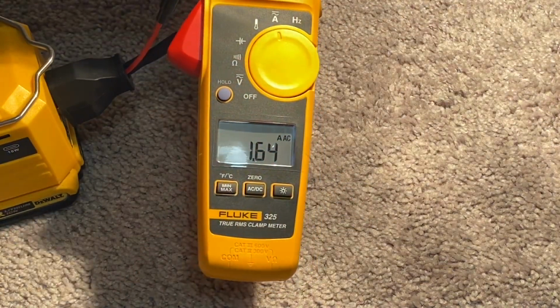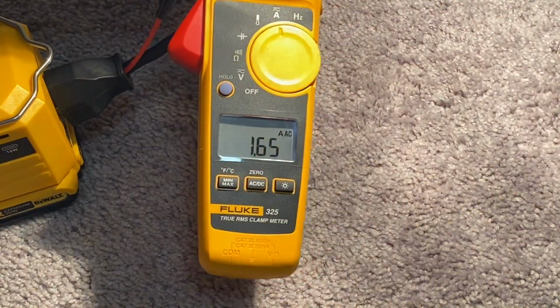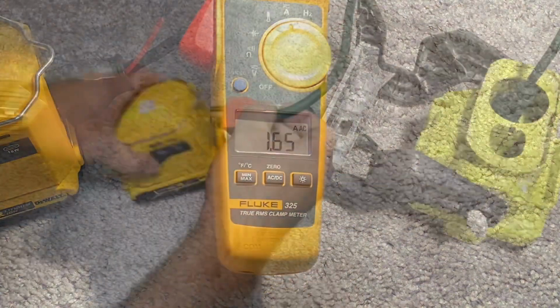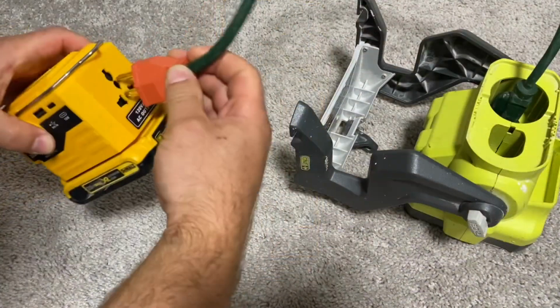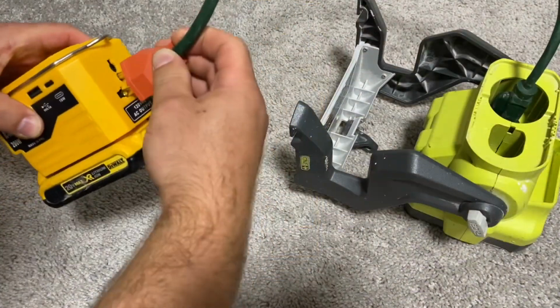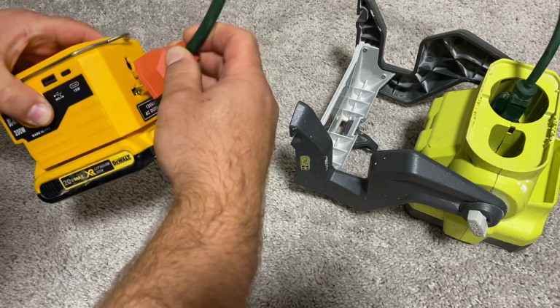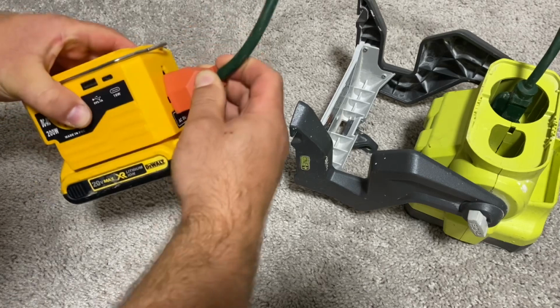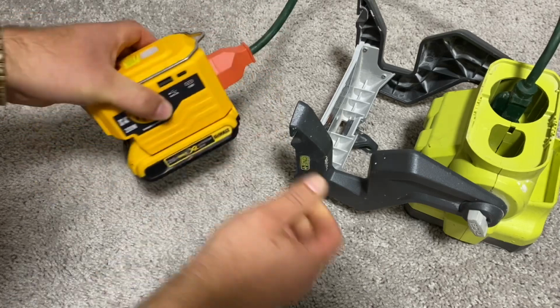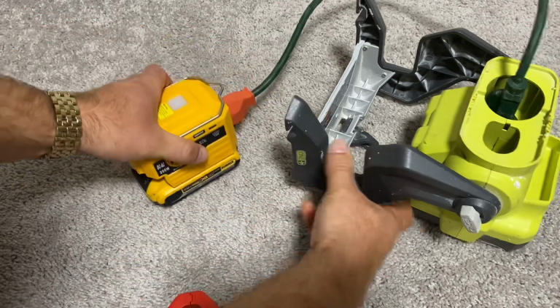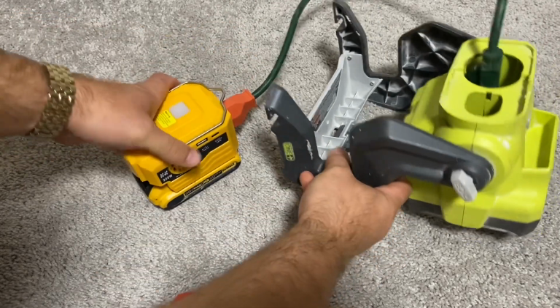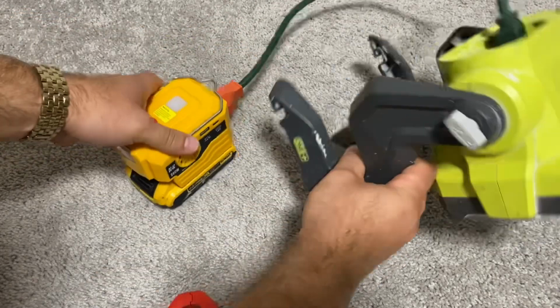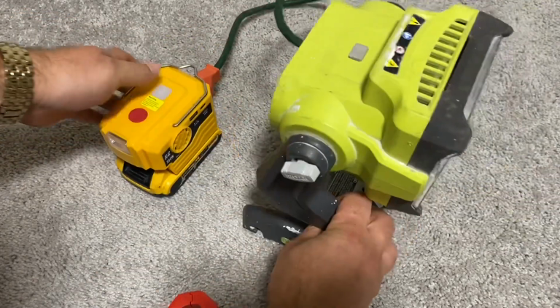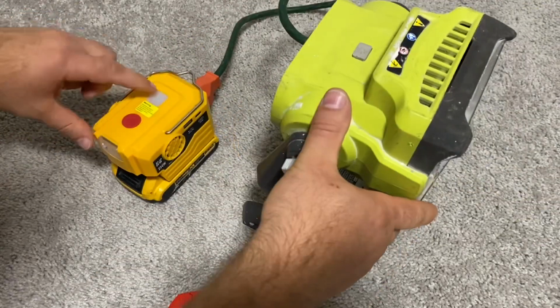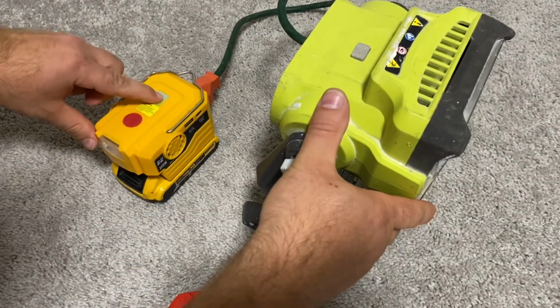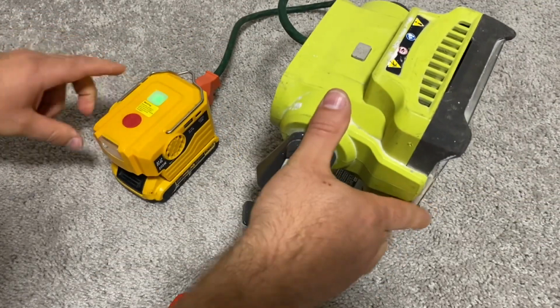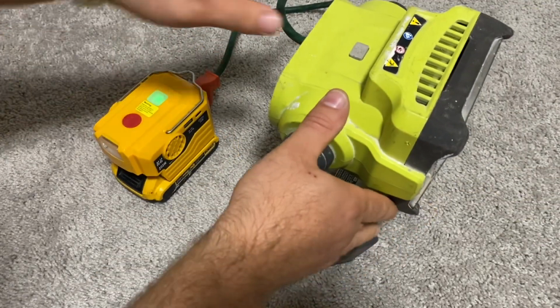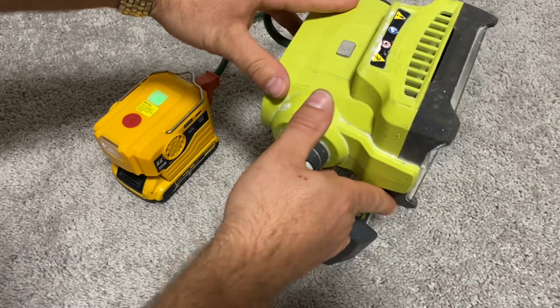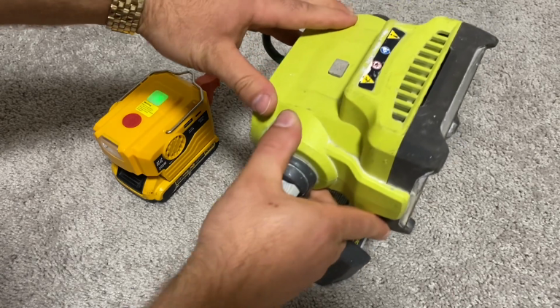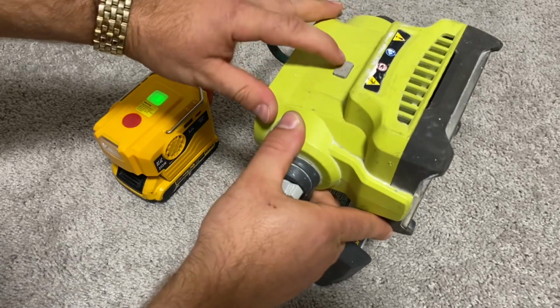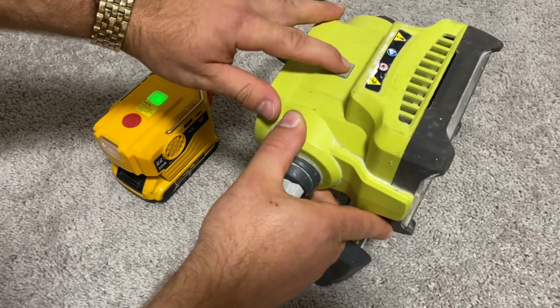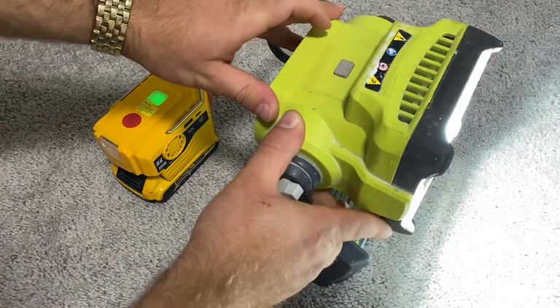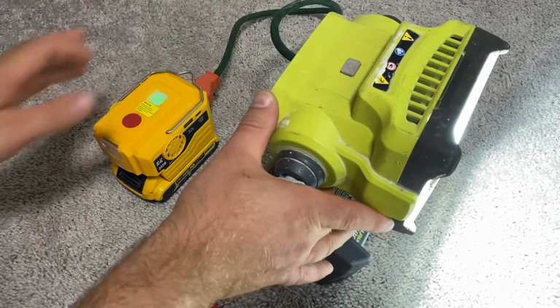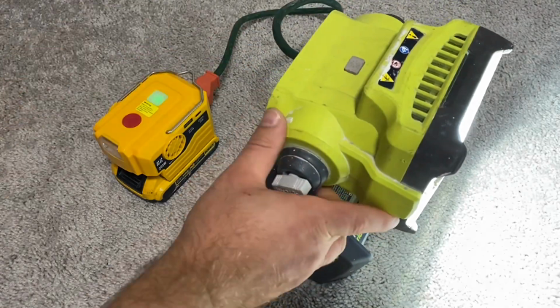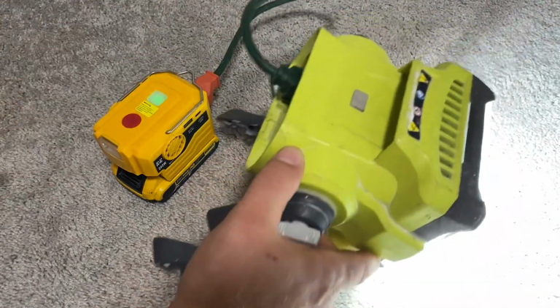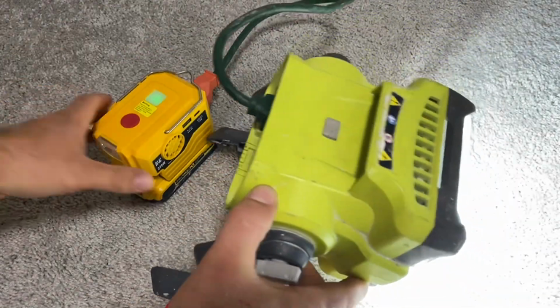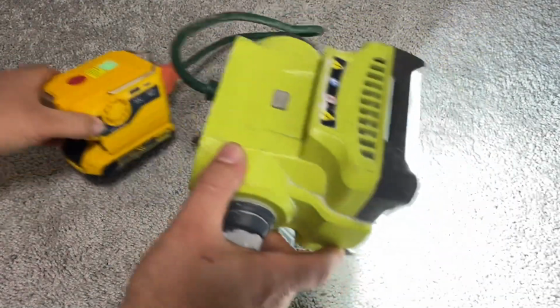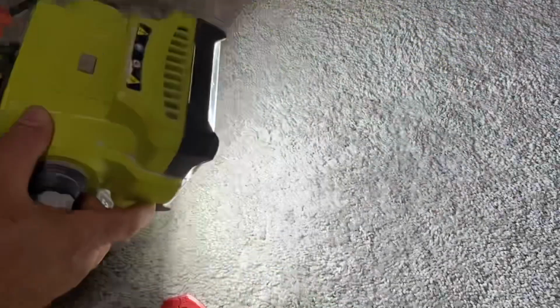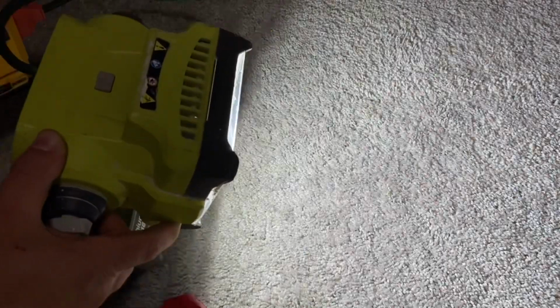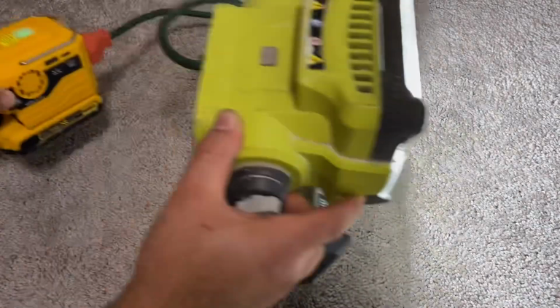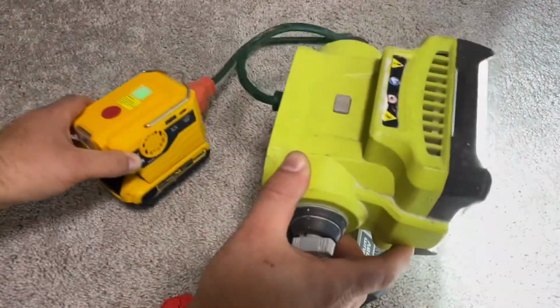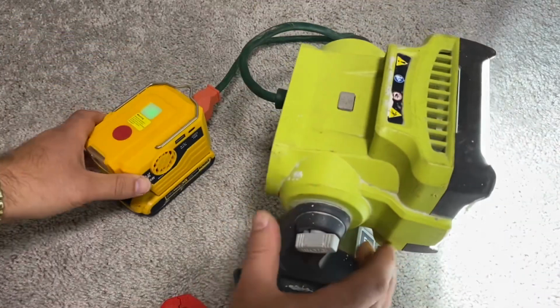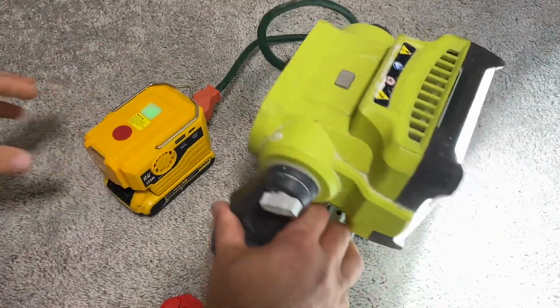Let me try powering a Ryobi LED light with this DeWalt battery. As you can see, it works with no problem. To check if it can power your device, verify that your device requires 200 watts of power or less.